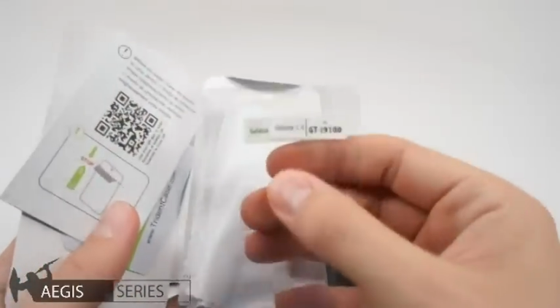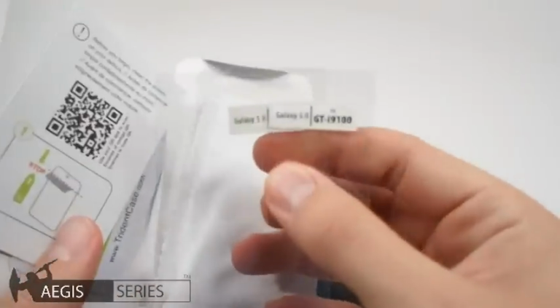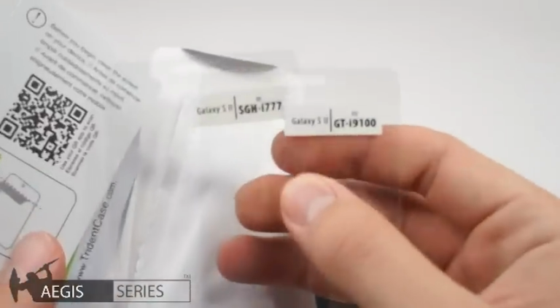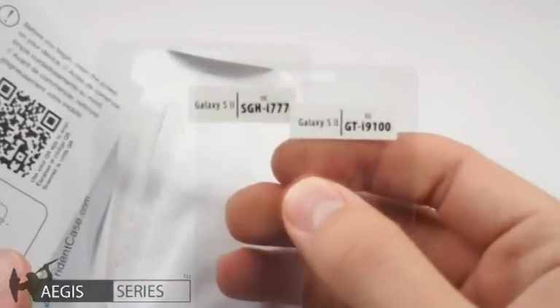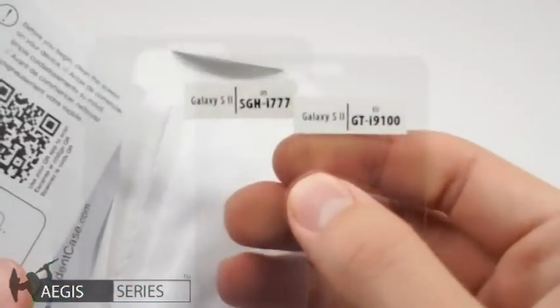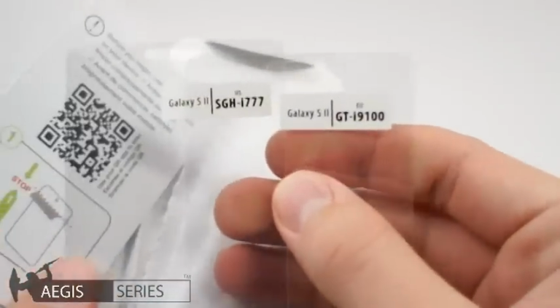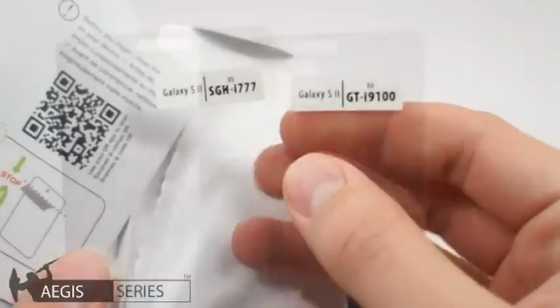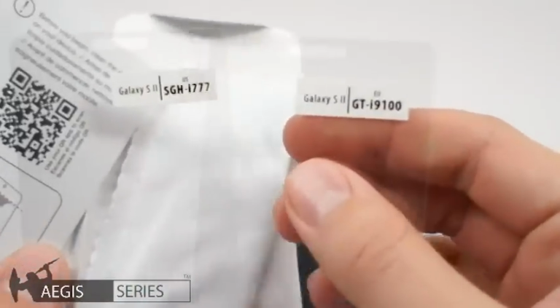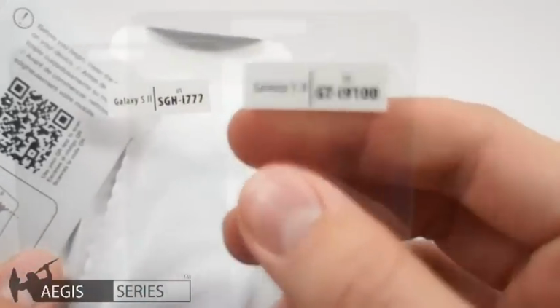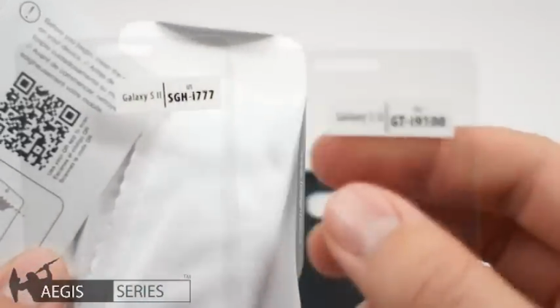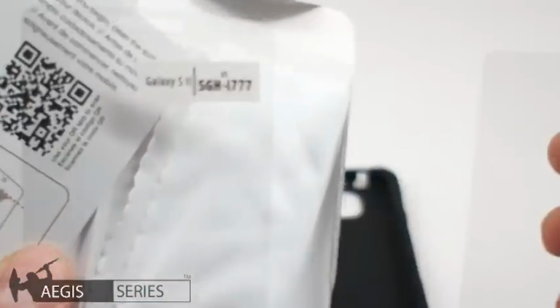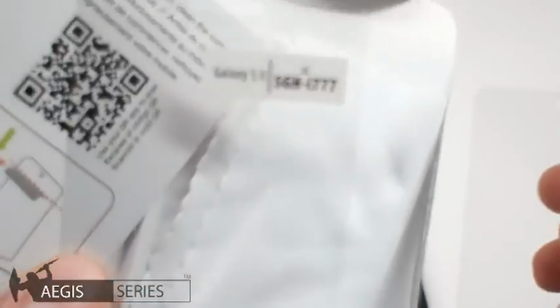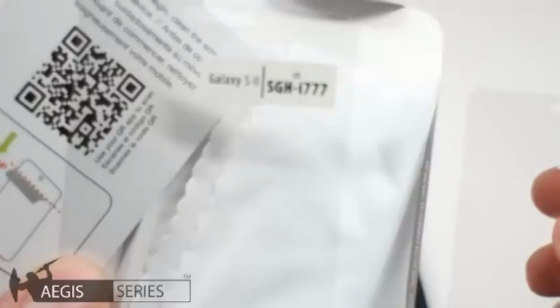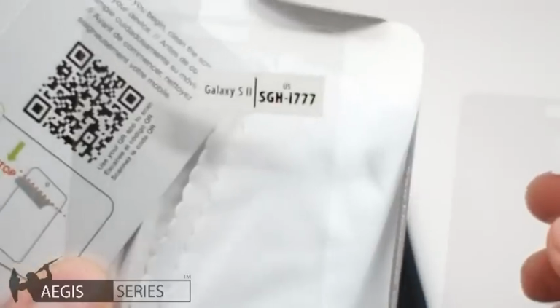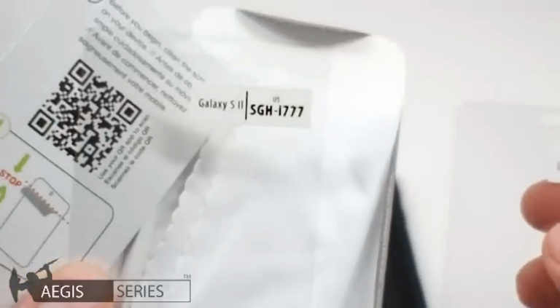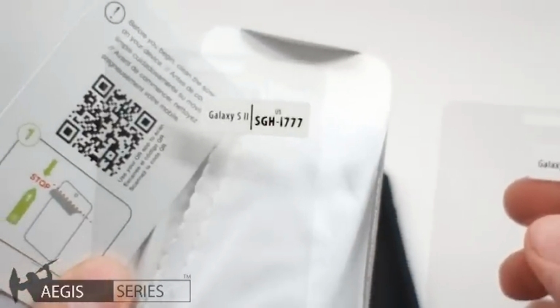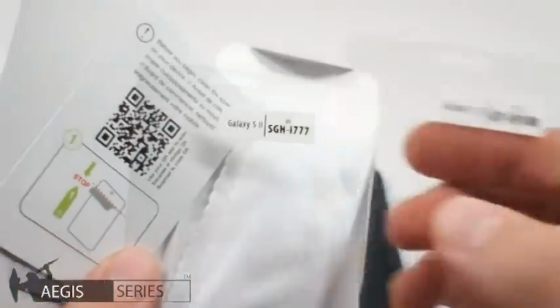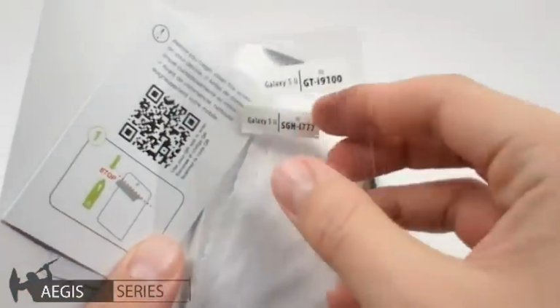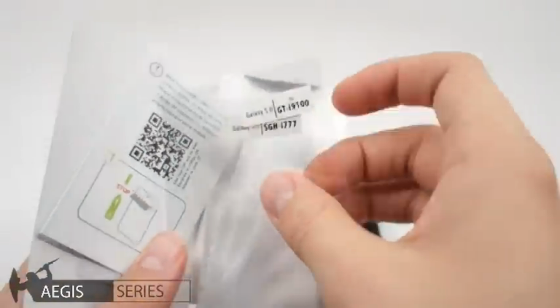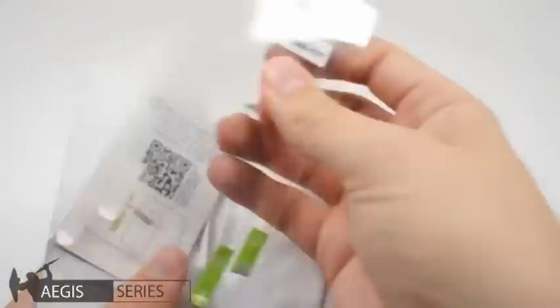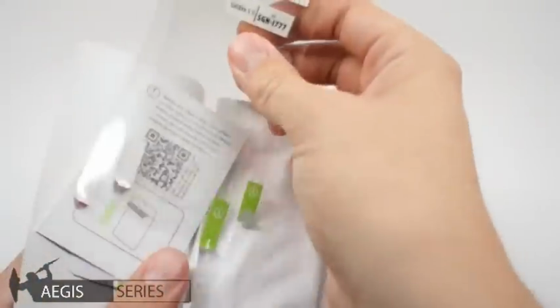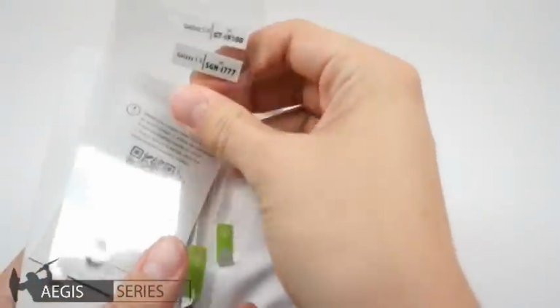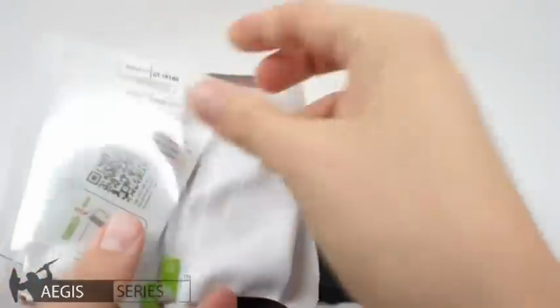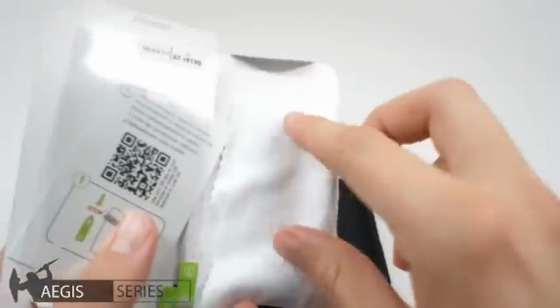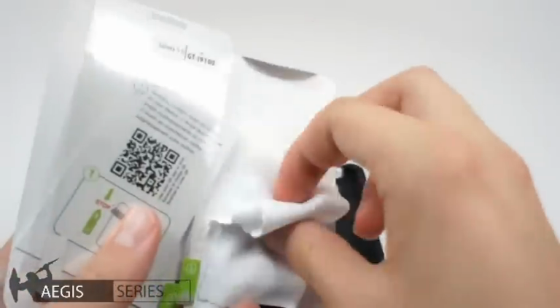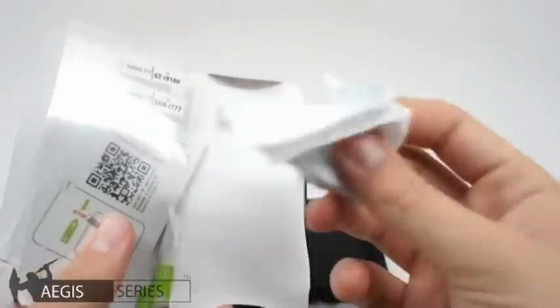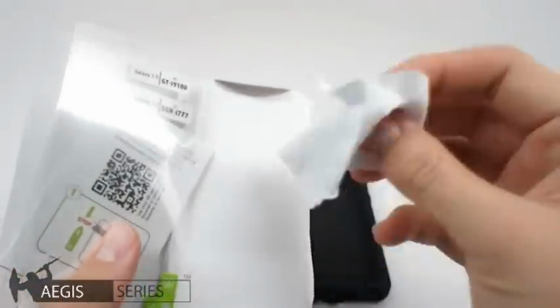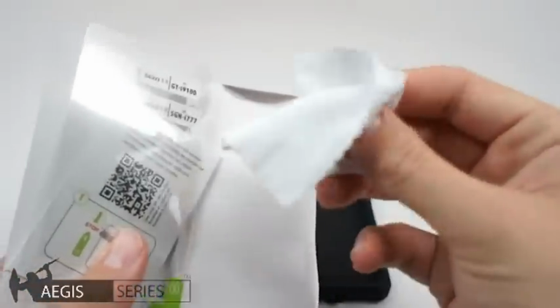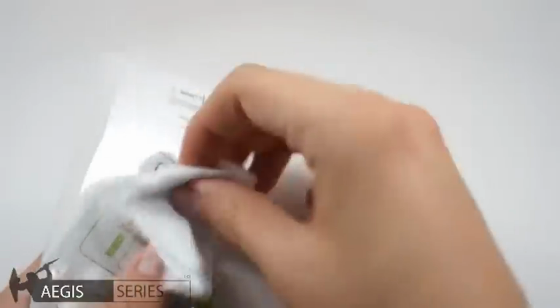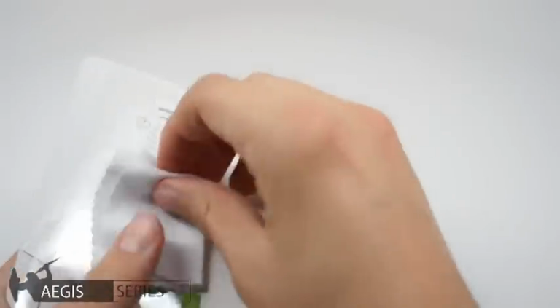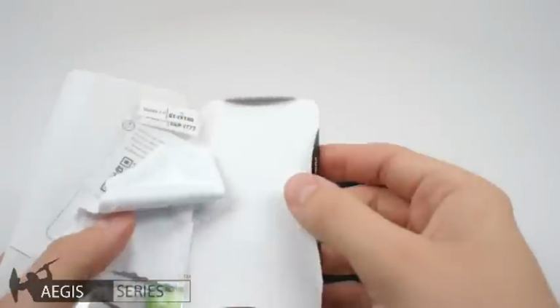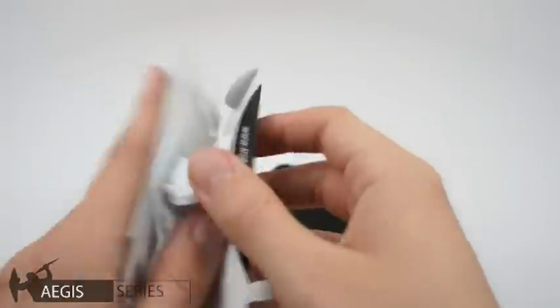There are two screen protectors — one for the European version and one for the US, as indicated by the labels — and of course a soft lens cloth for cleaning your phone's screen. You can set all this aside for now.